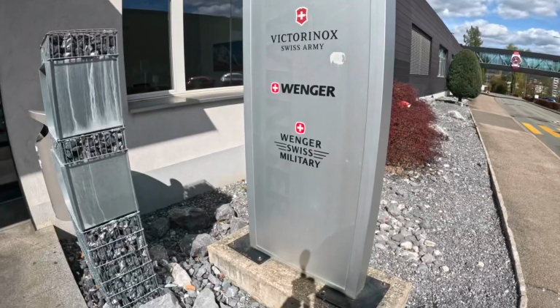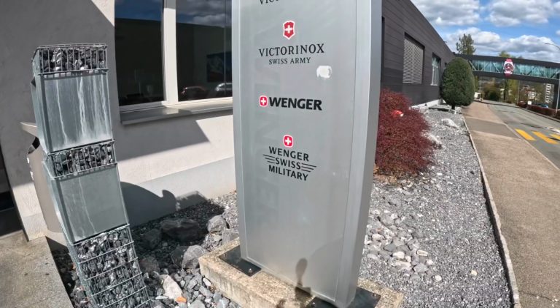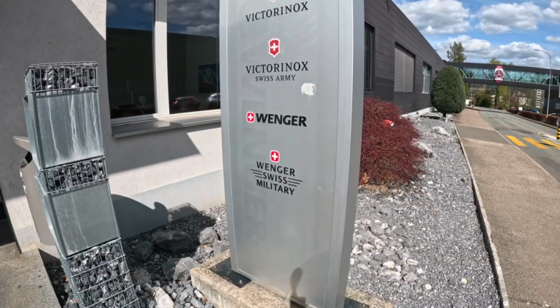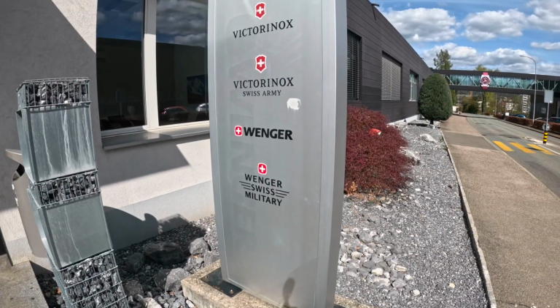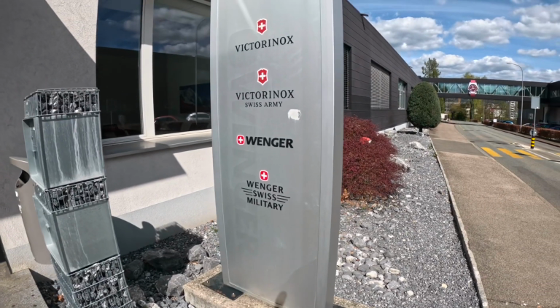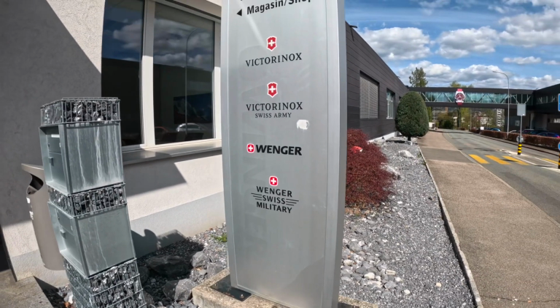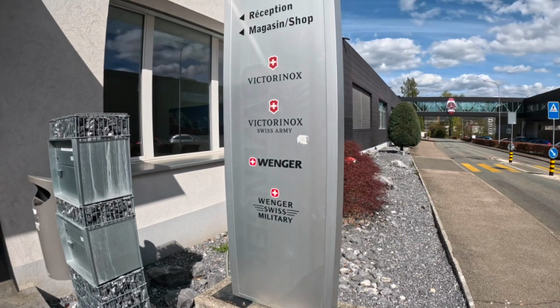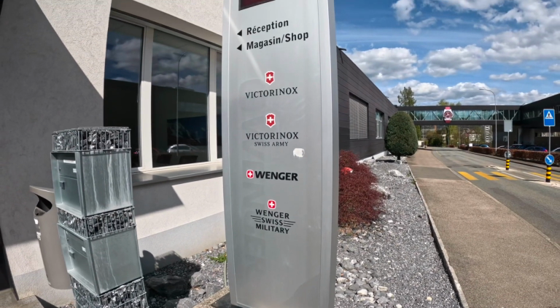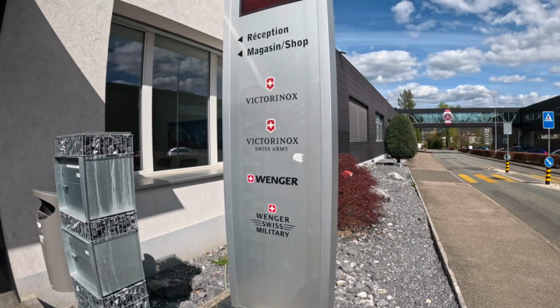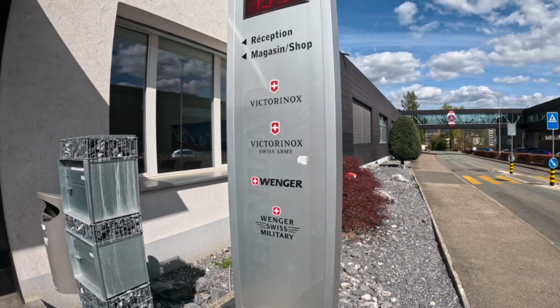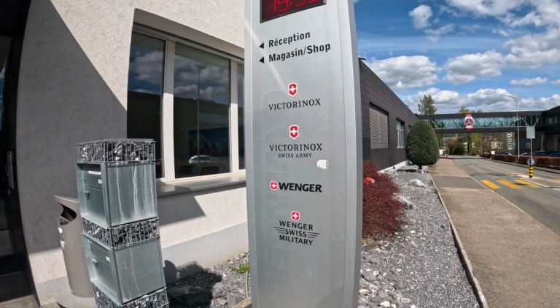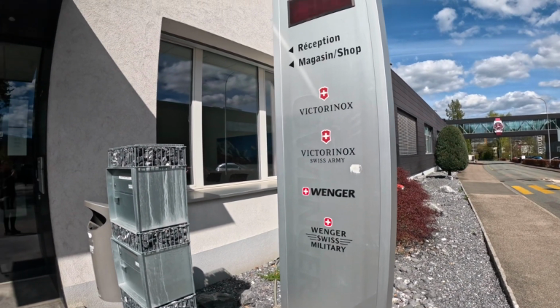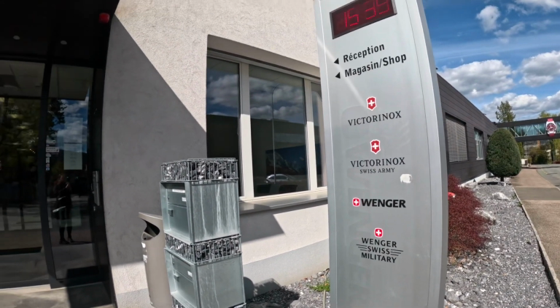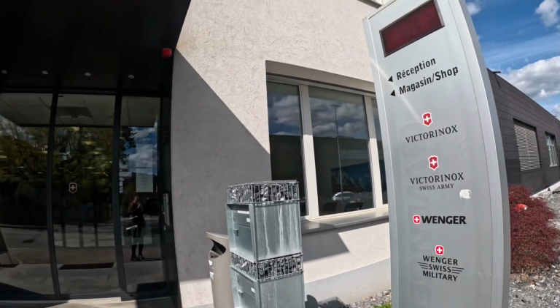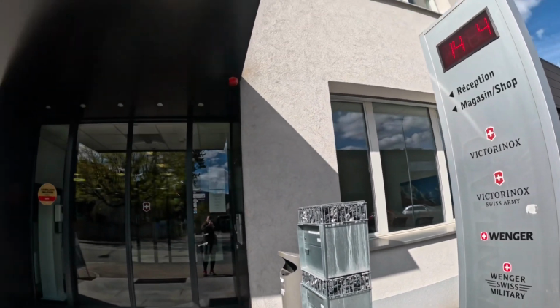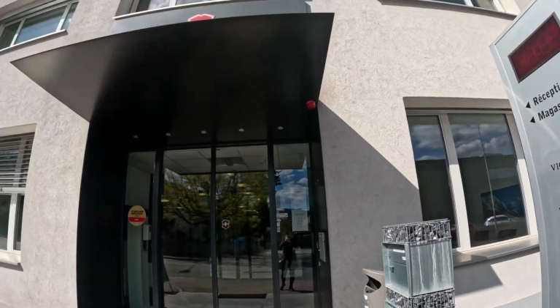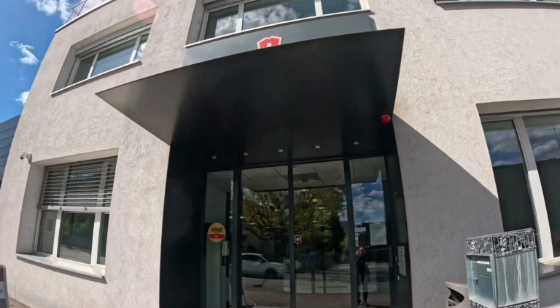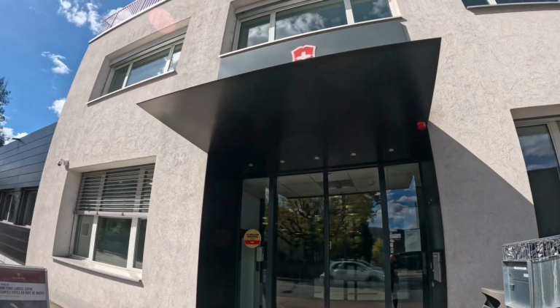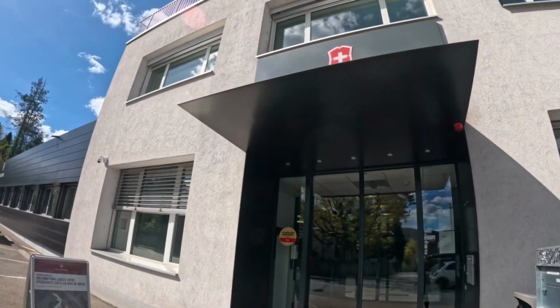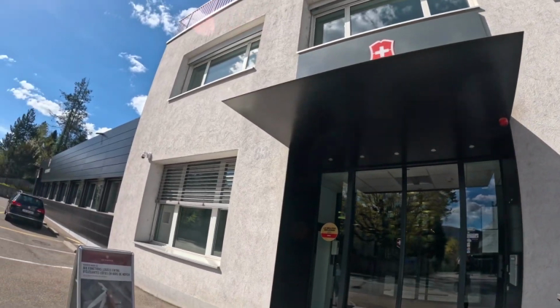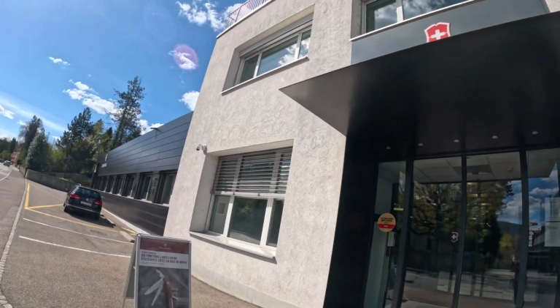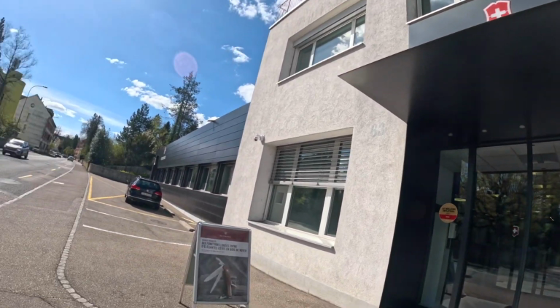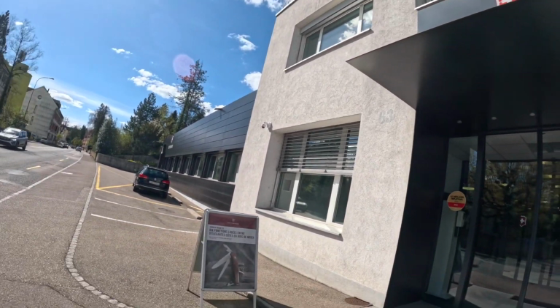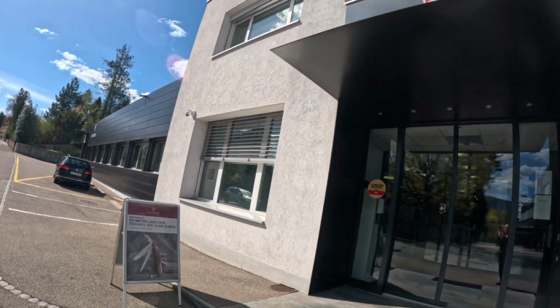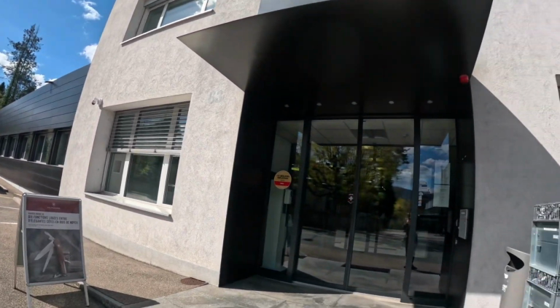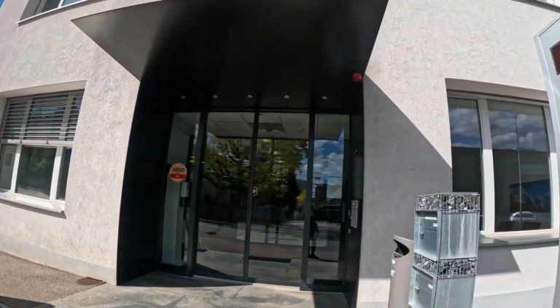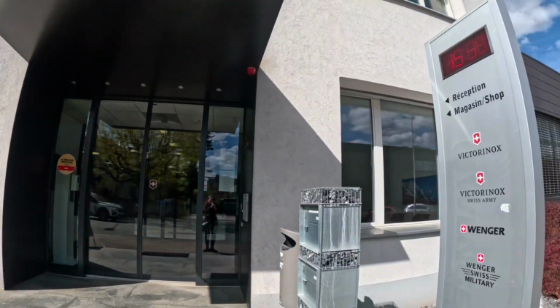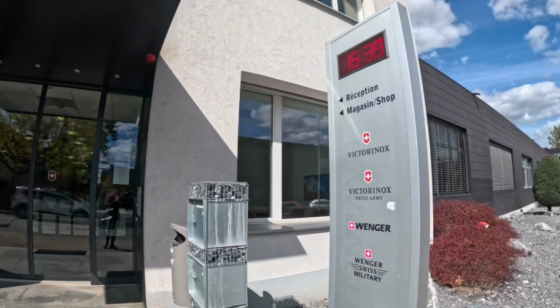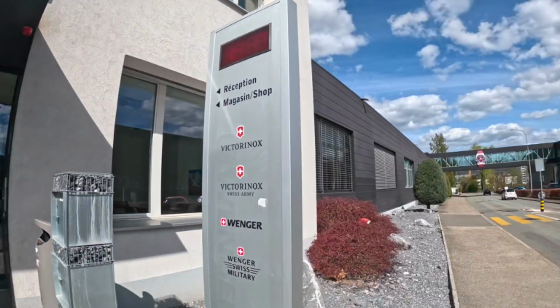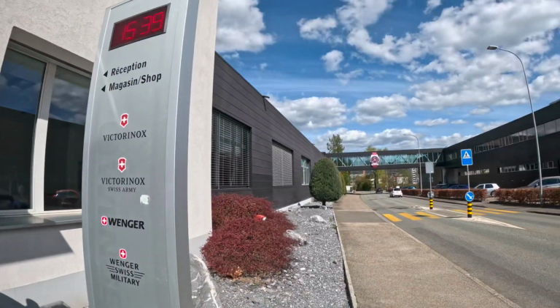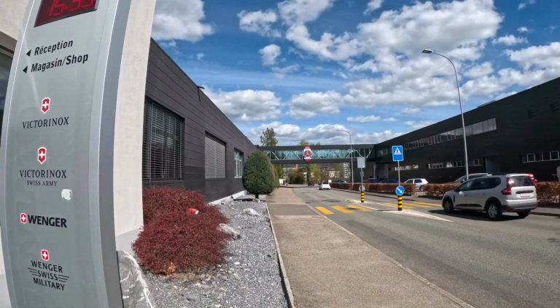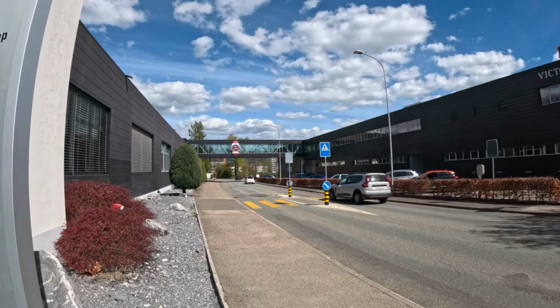Today, we are right outside the Wenger and Victorinox factory here in Delamont, Switzerland. I'll just show you around the factory store shortly to give you an idea of their product line.